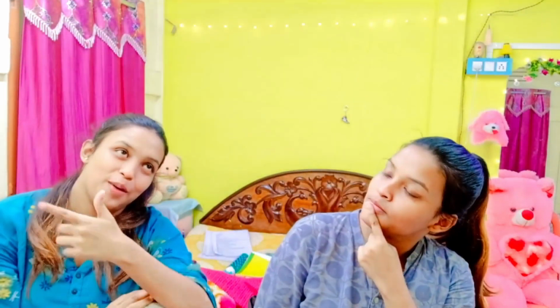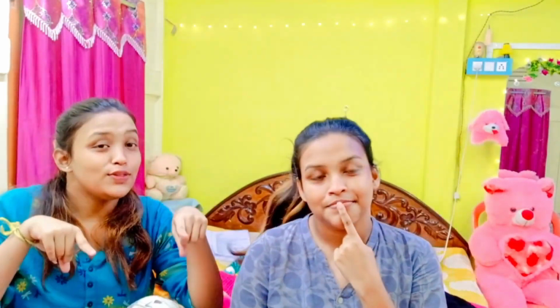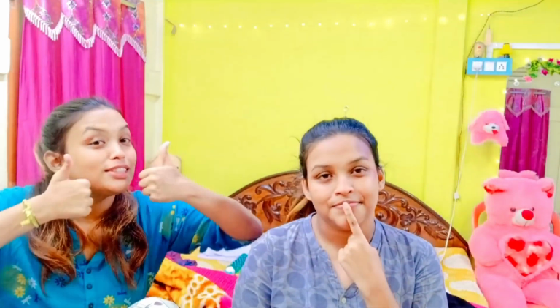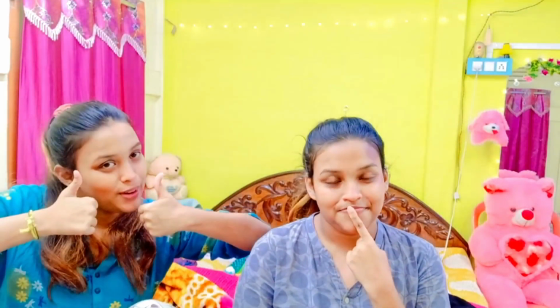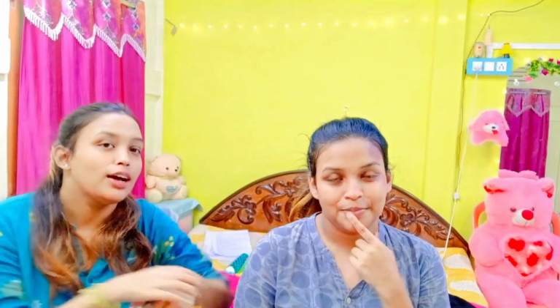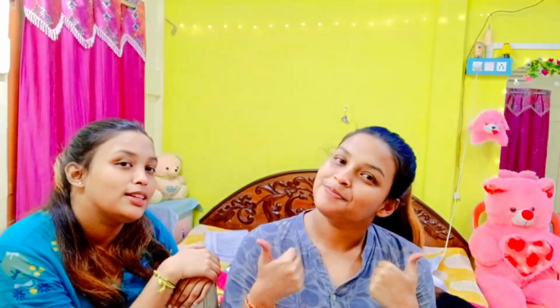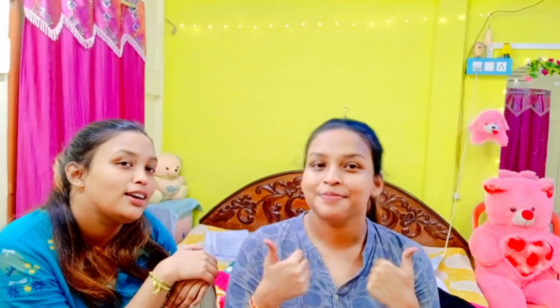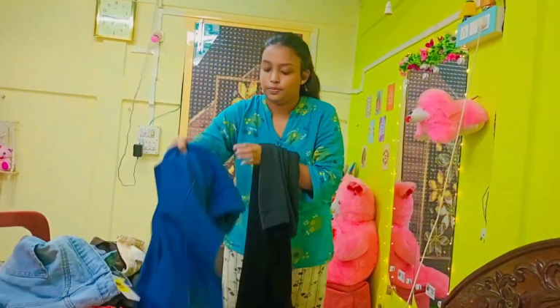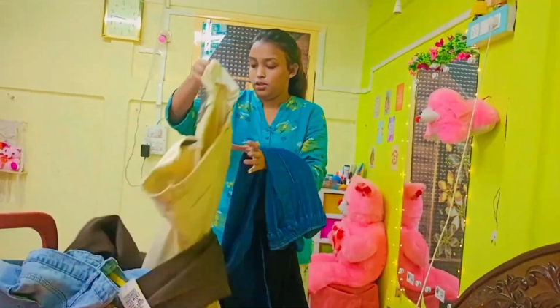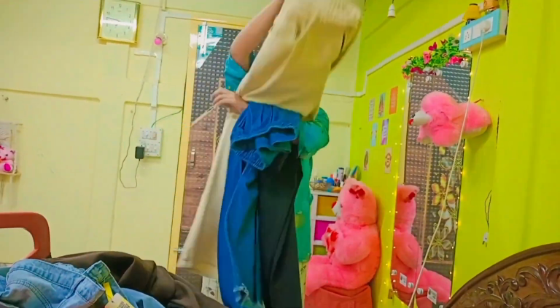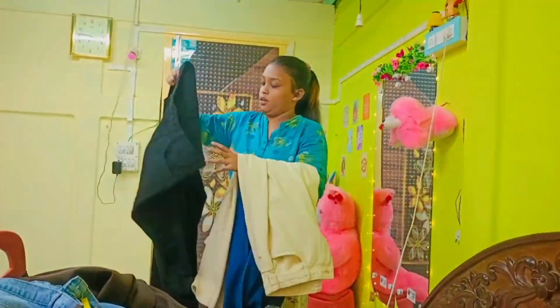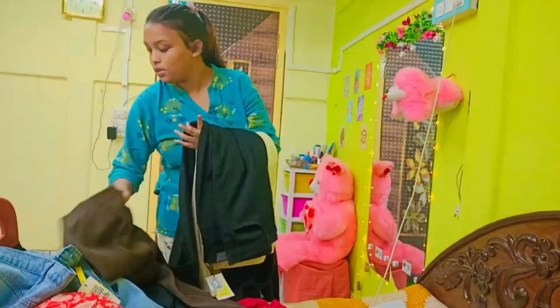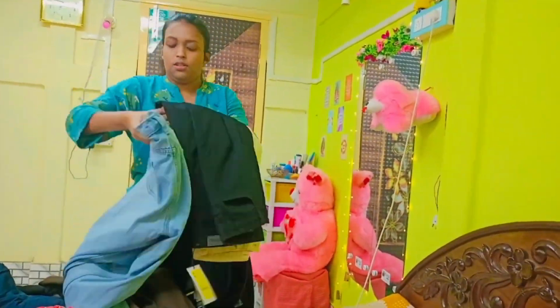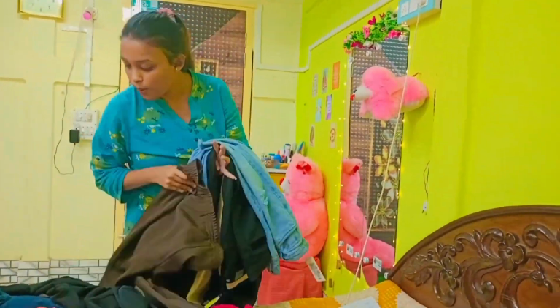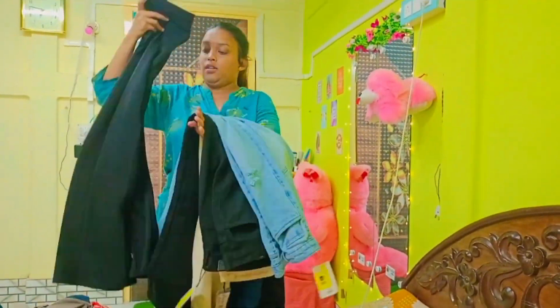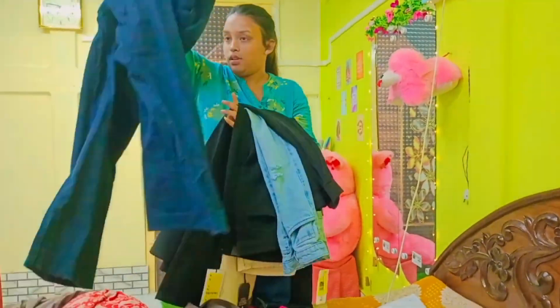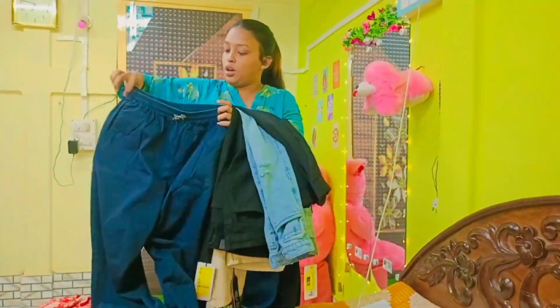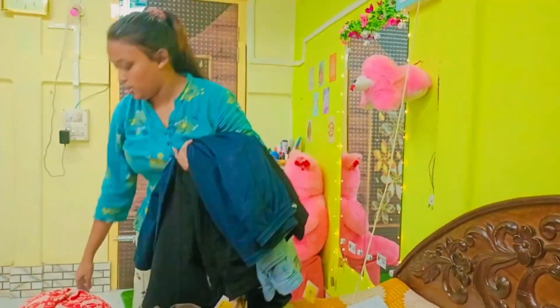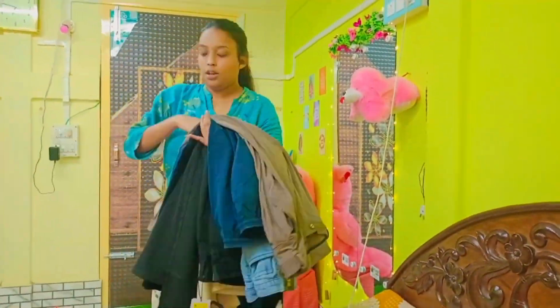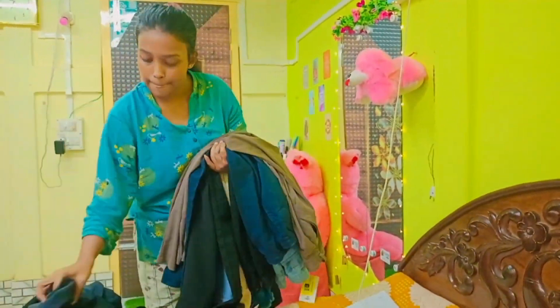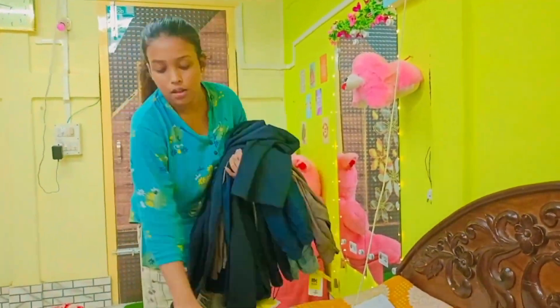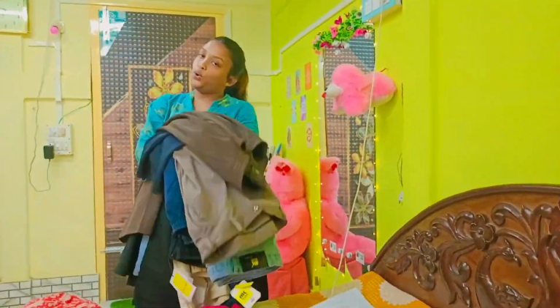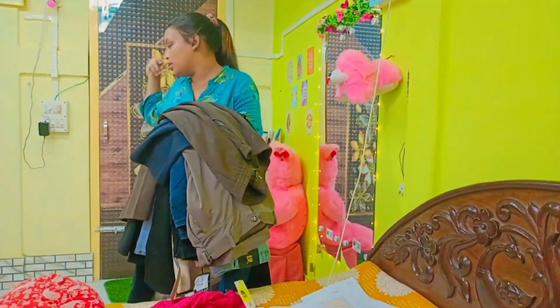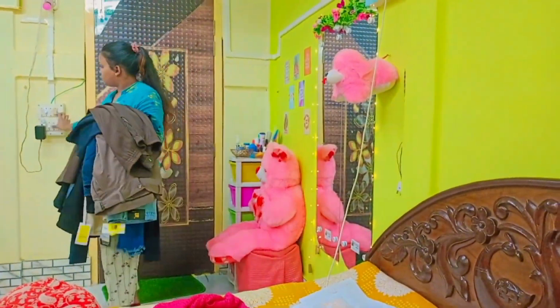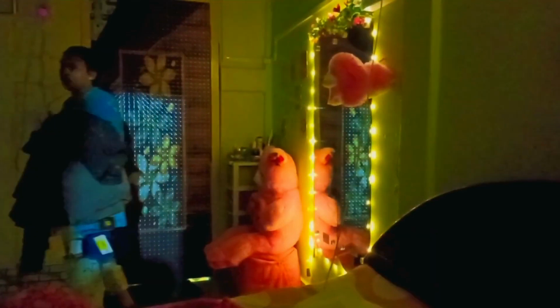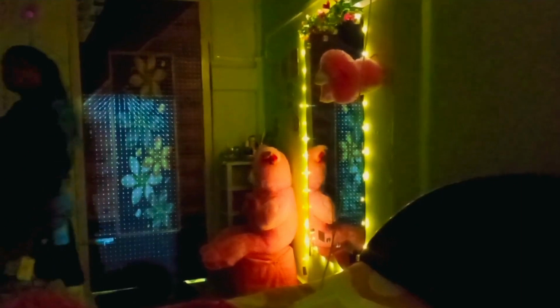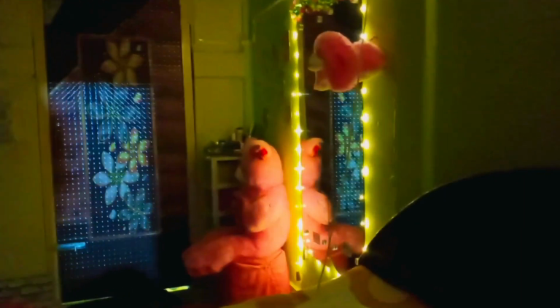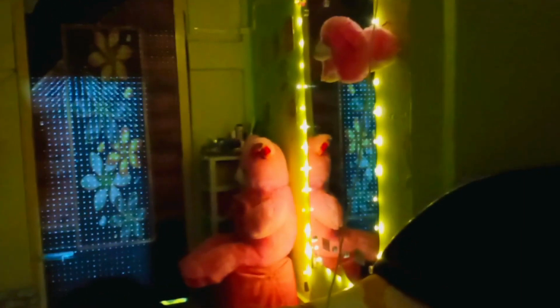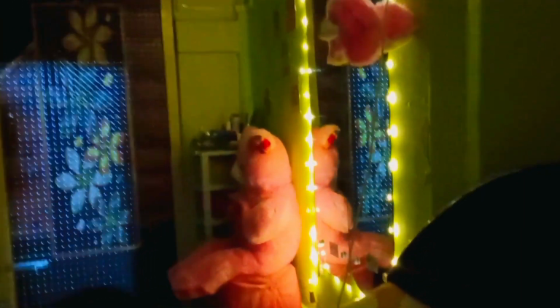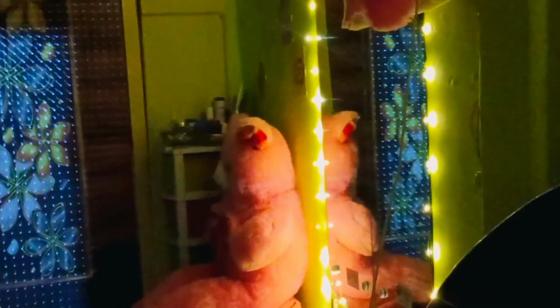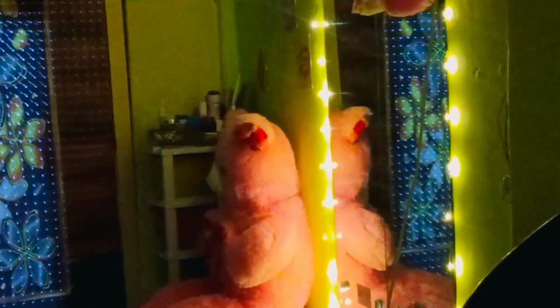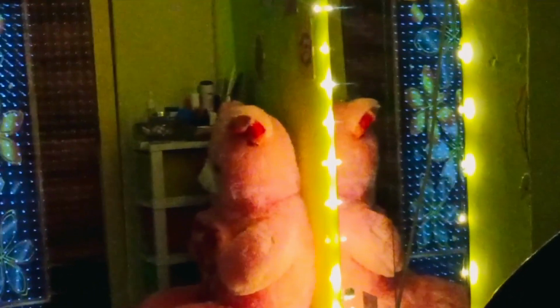So guys, that was so much for our video — we will see you in the next video. Don't forget to subscribe to our channel! We tried so many pants — which one did you like best? Let us know in the comment section, please tell us and share your love. Take care and it was very much fun!